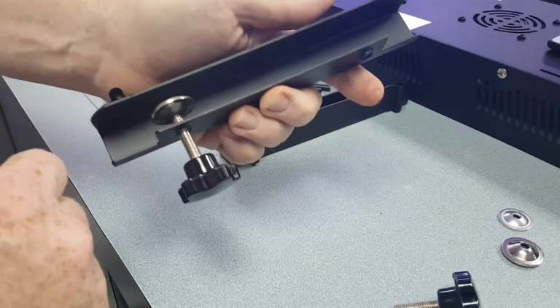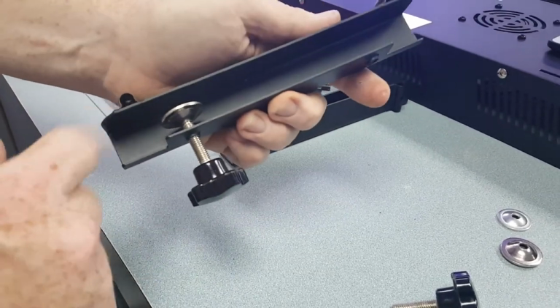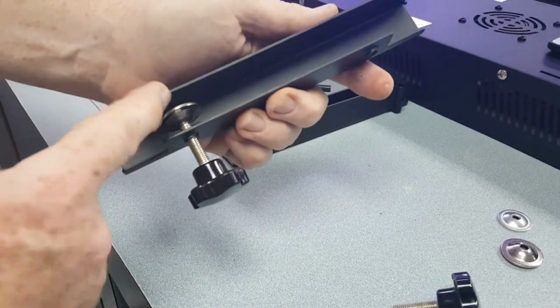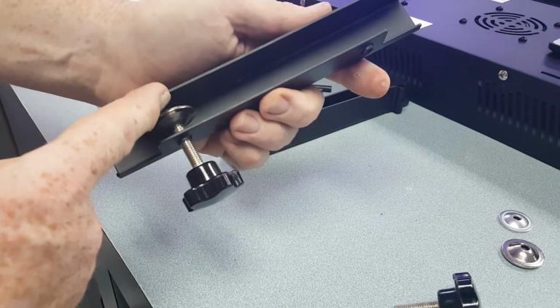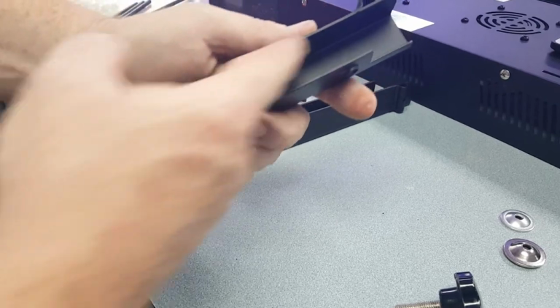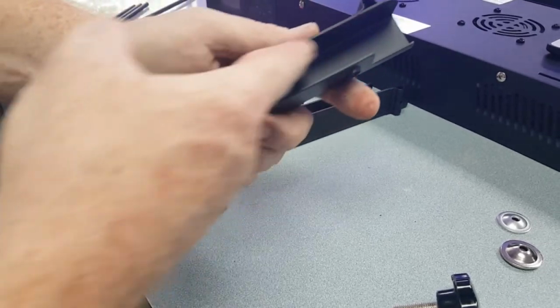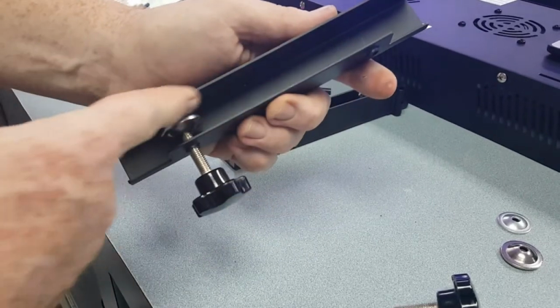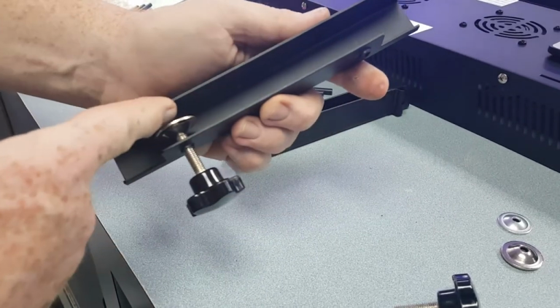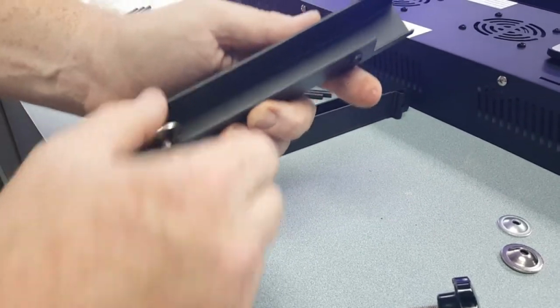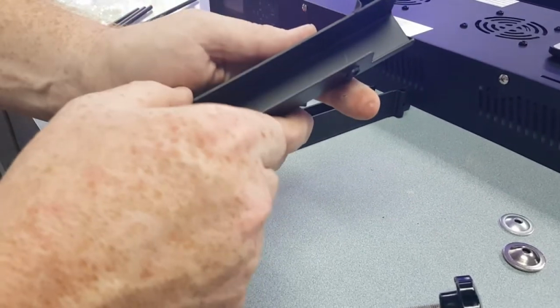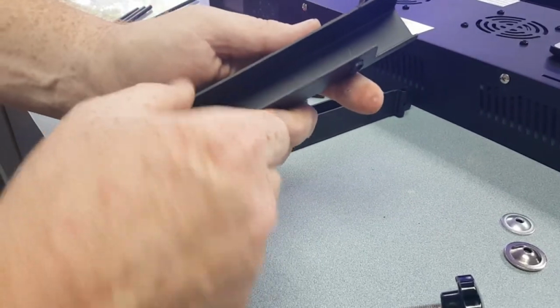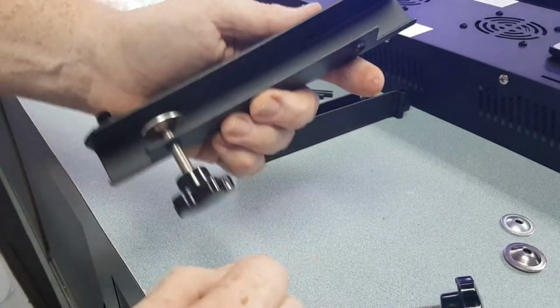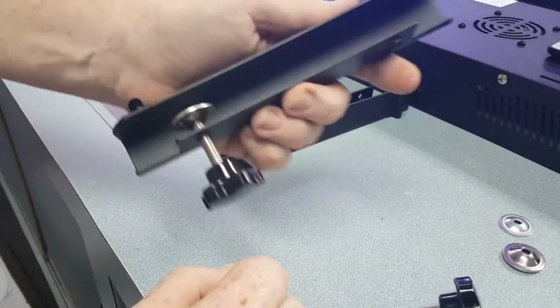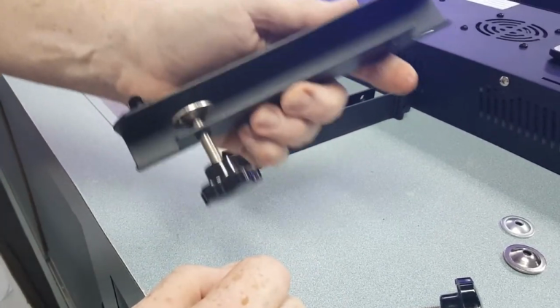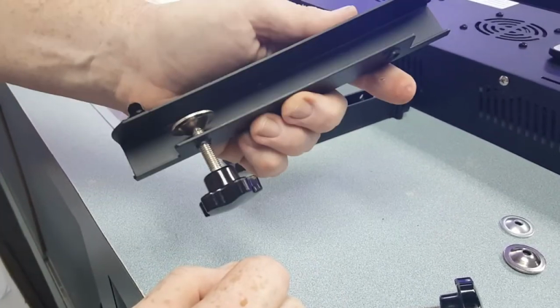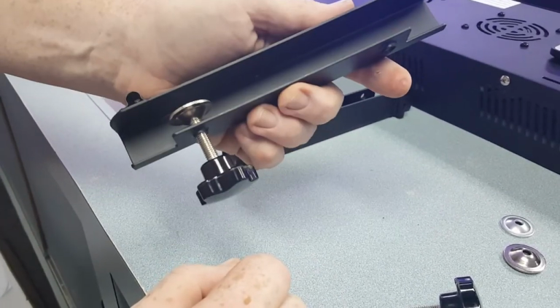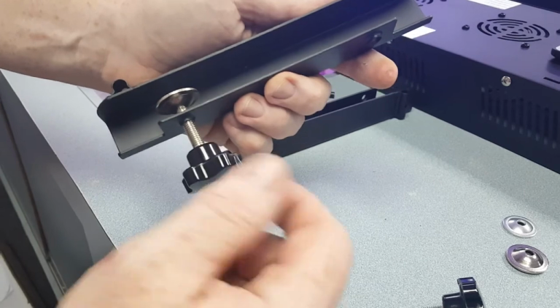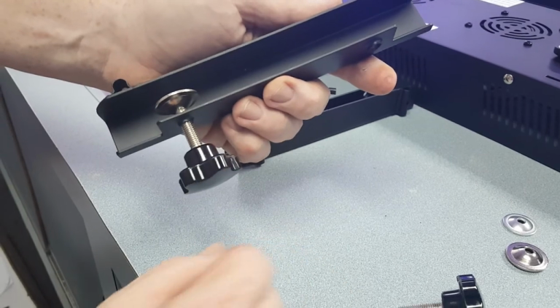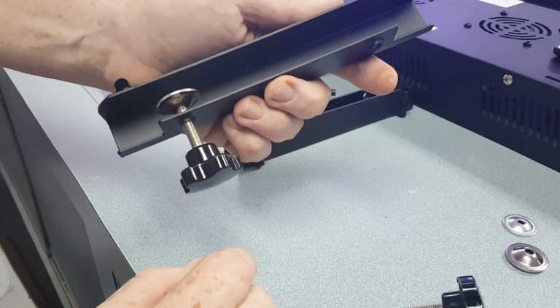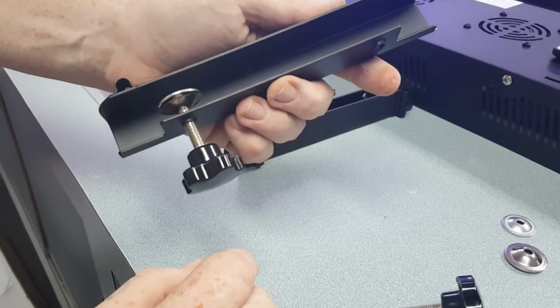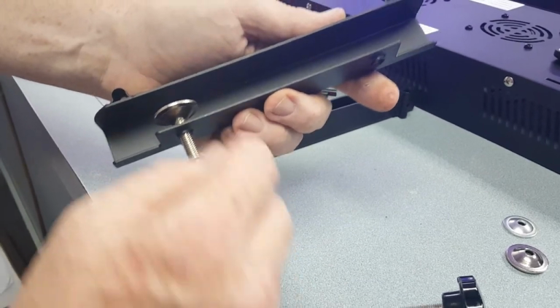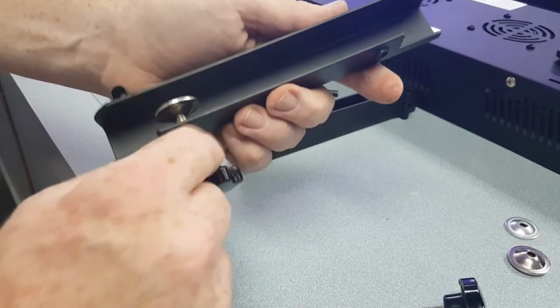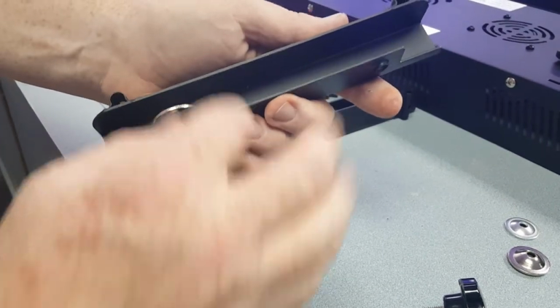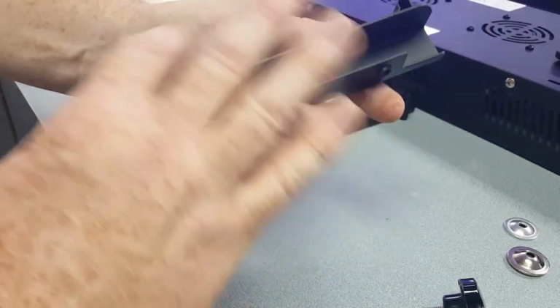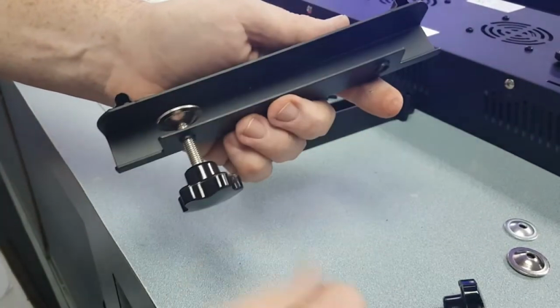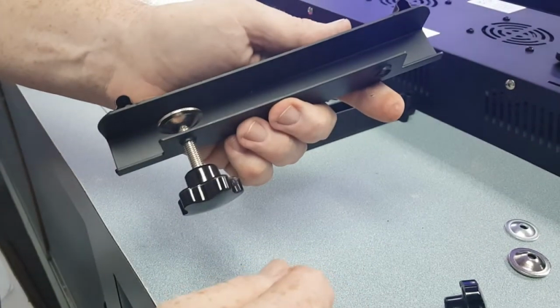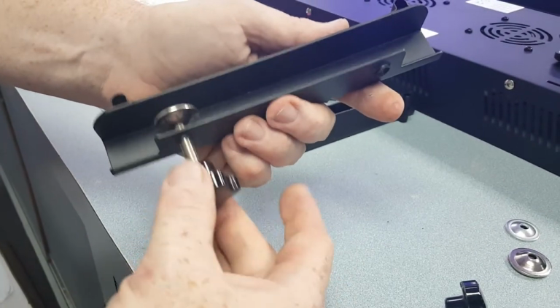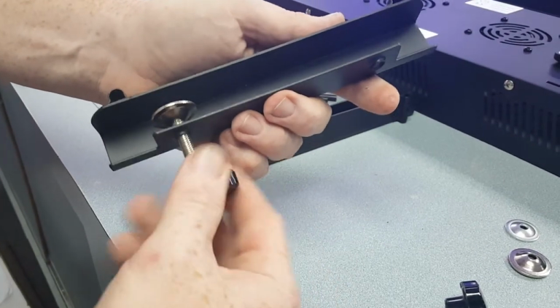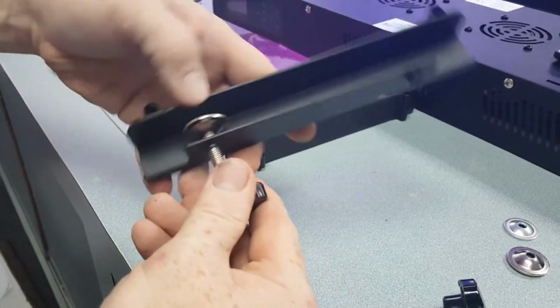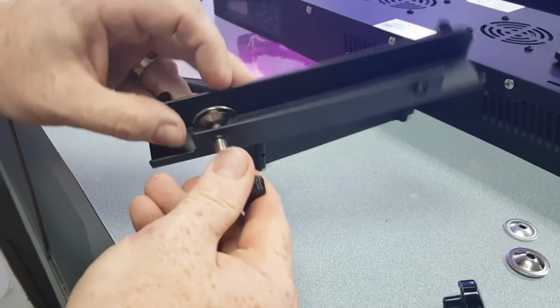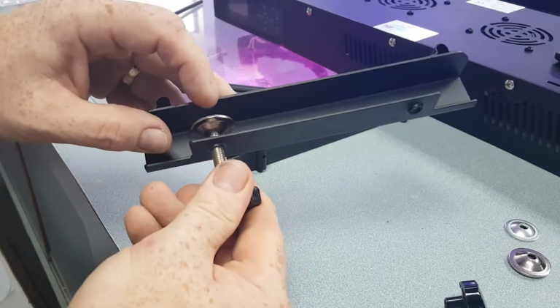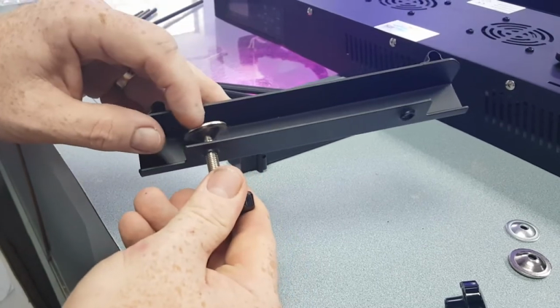Again, we only need this when going up against a rimless tank where the gap might be too much and allow the light to move a little bit. But in my experience, even on a rimless tank I don't use these — I think it's more than secure enough. It's just an extra precaution for customers who want that.